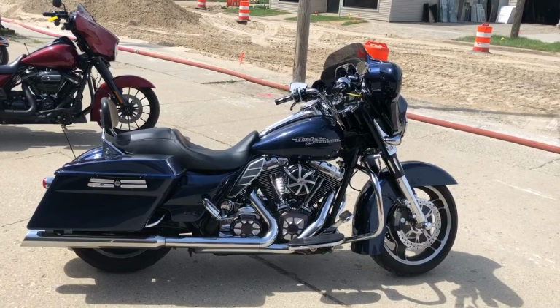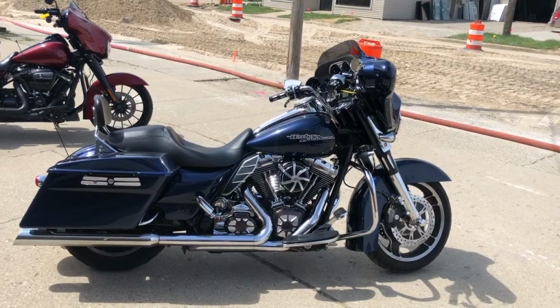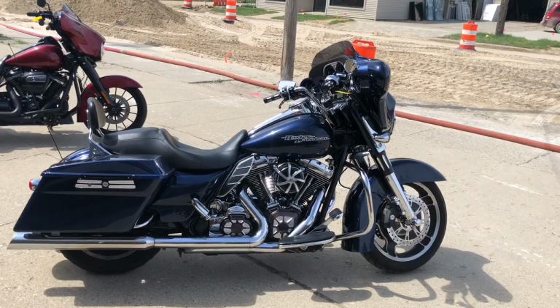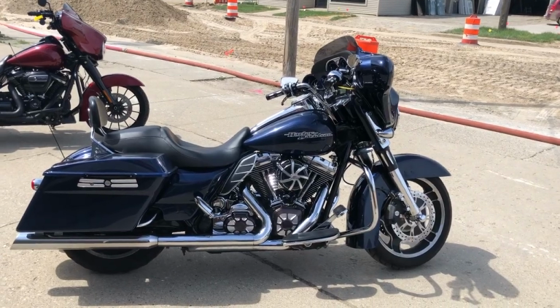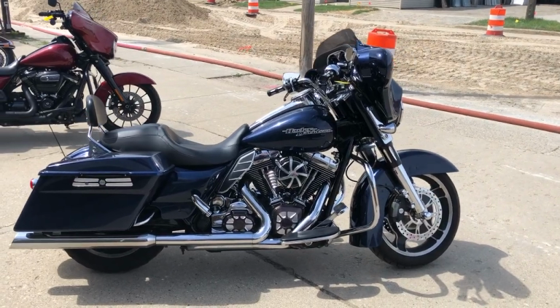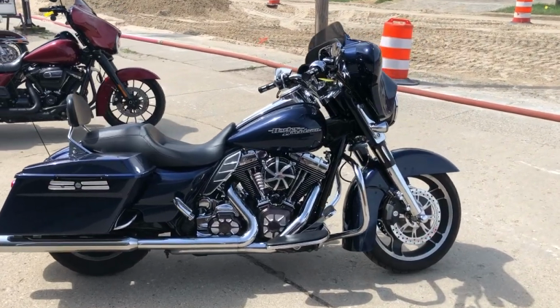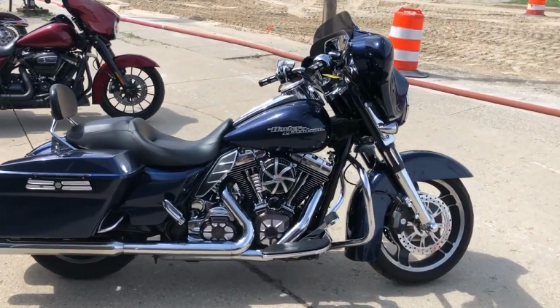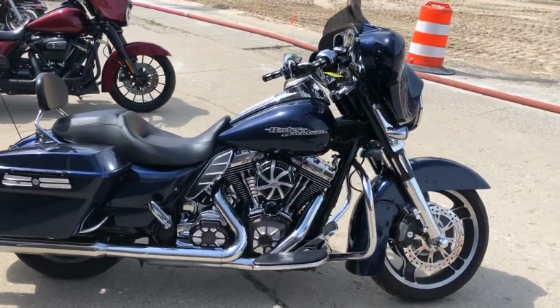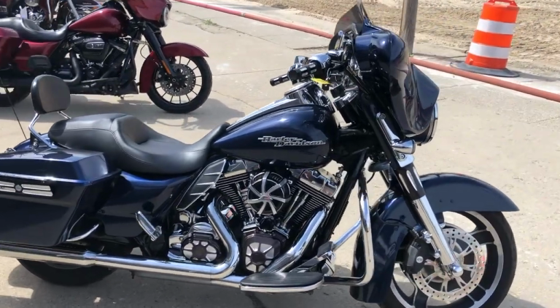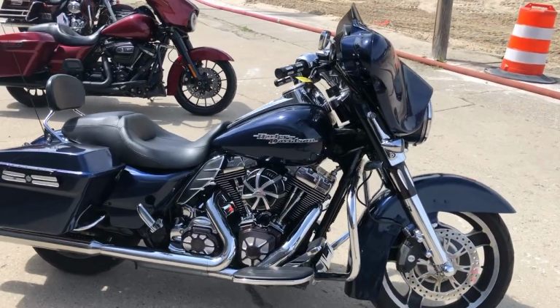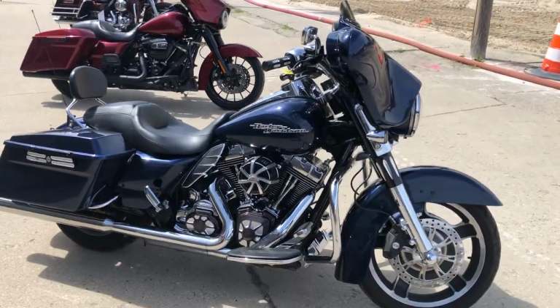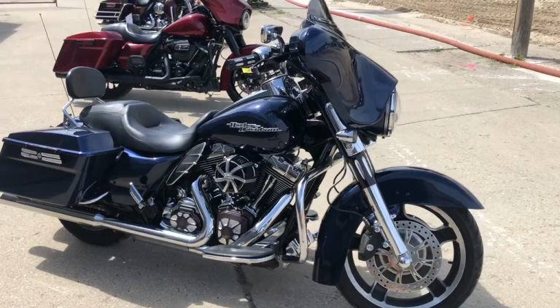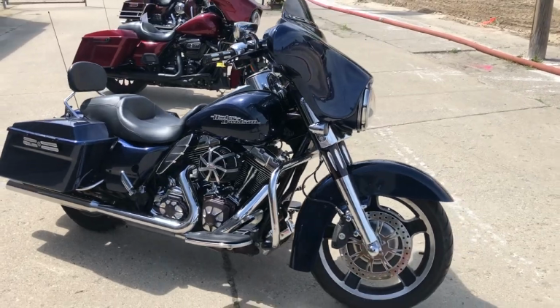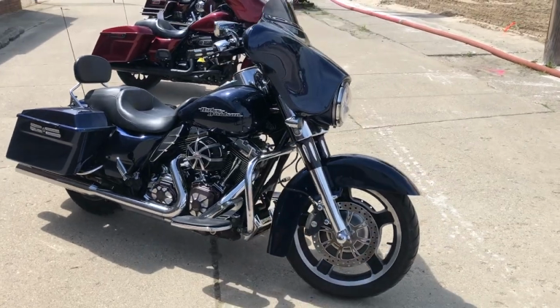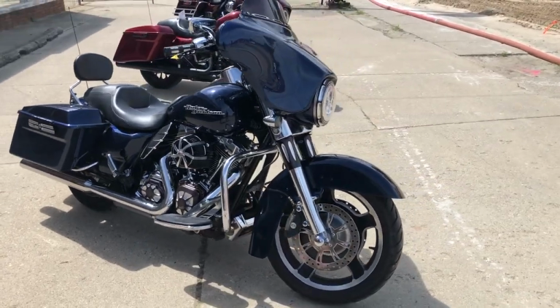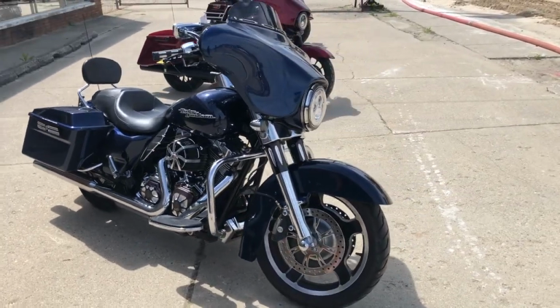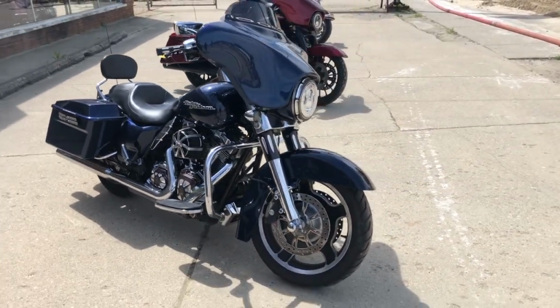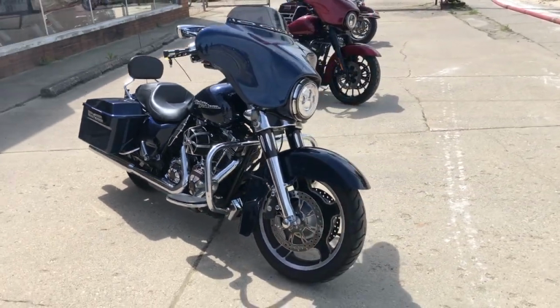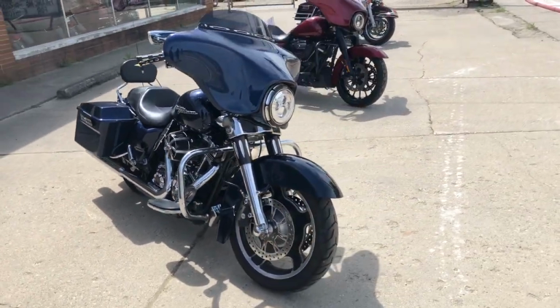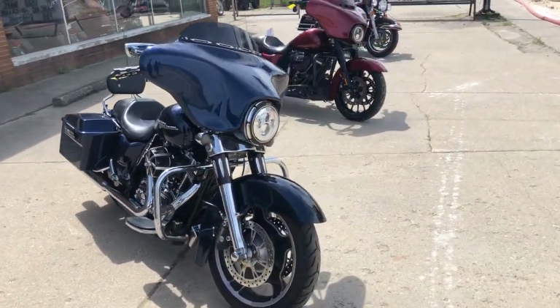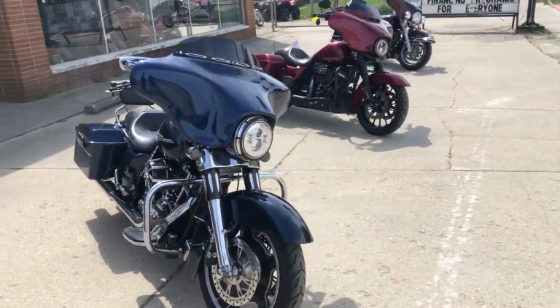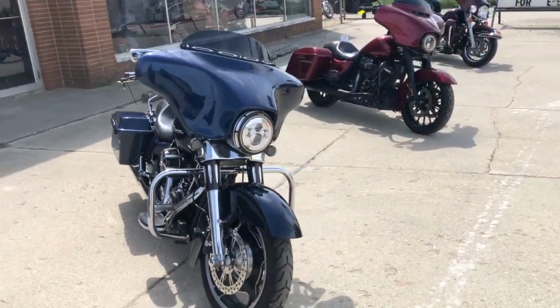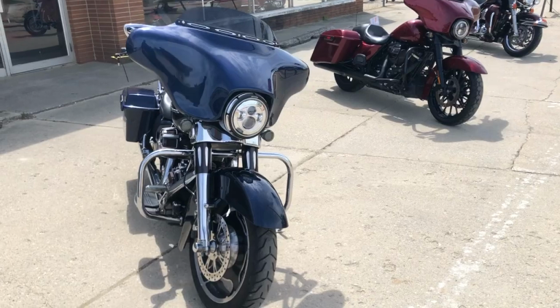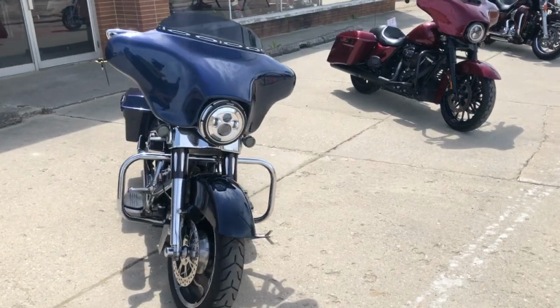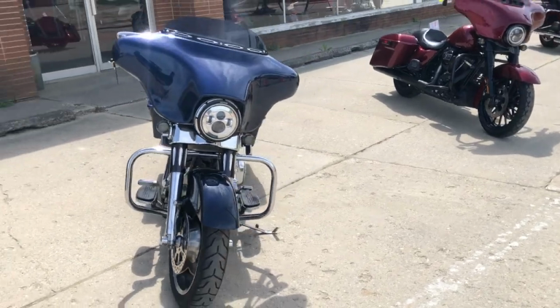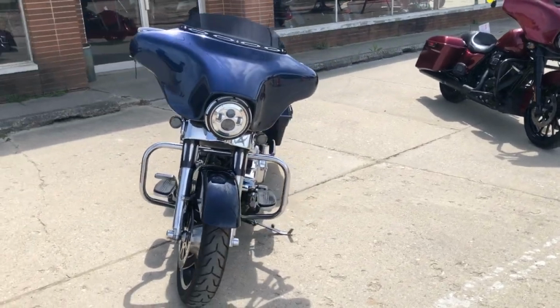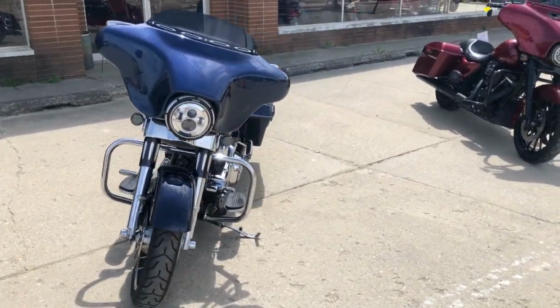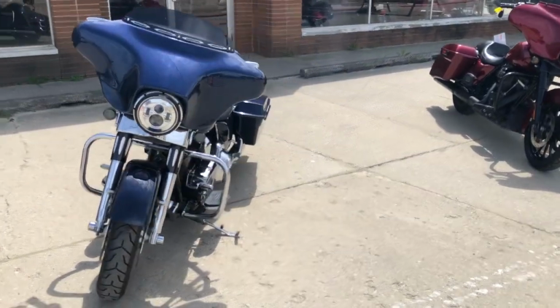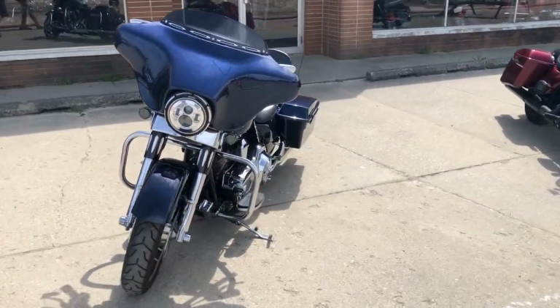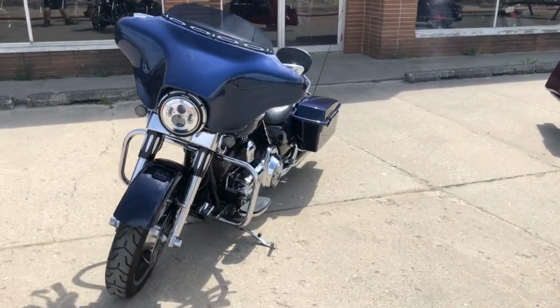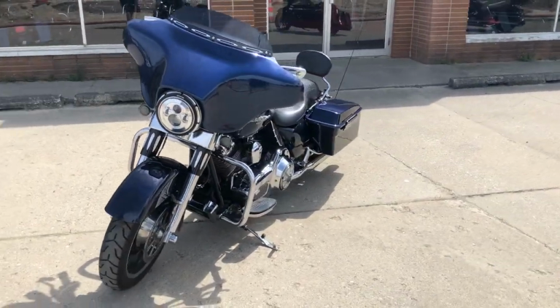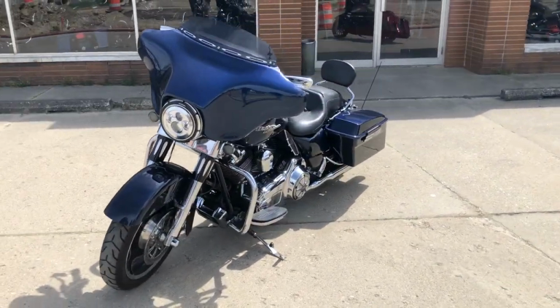Hey guys, approvalpowersports.com here doing some videos on stuff that just rolled into the showroom. Check this one out: 2012 Street Glide for sale, comes in that hard-to-find color Big Blue Pearl Flake, with over 1,500 dollars in extras on this one.